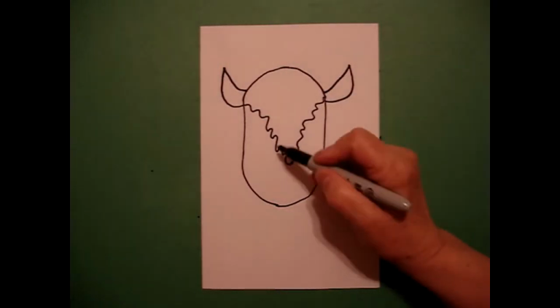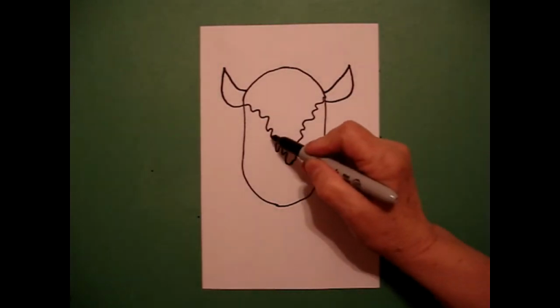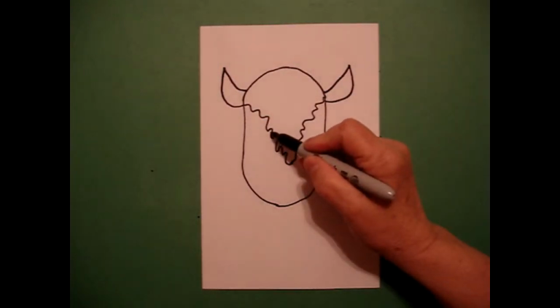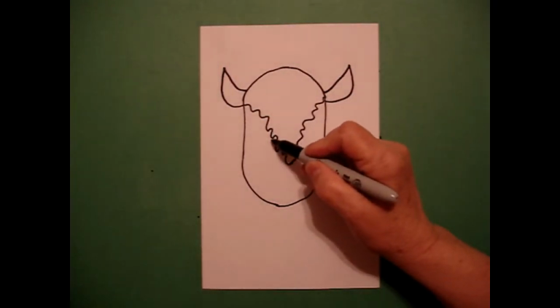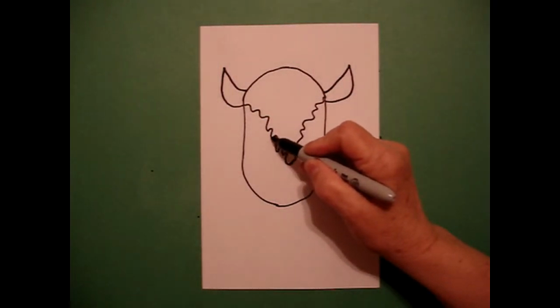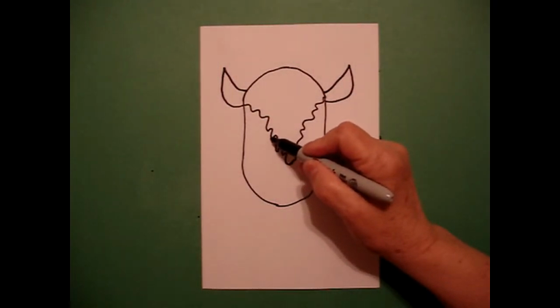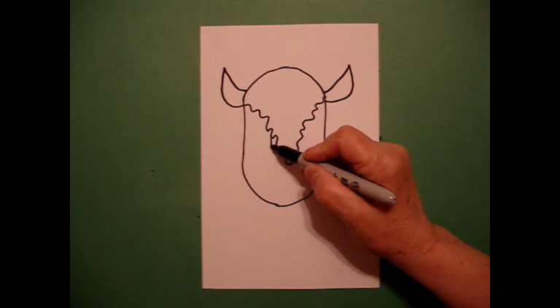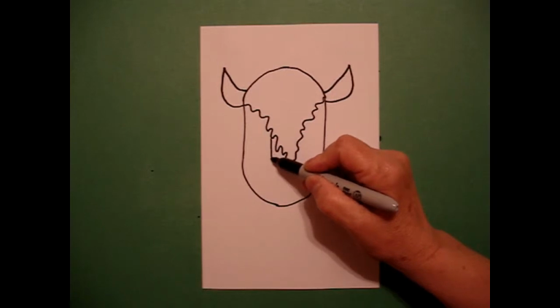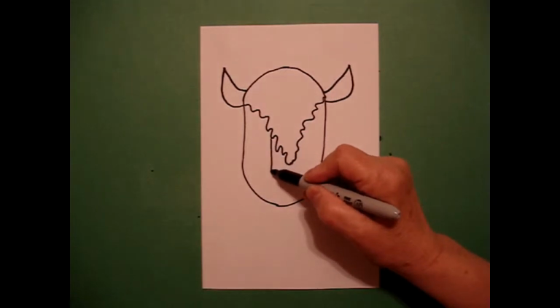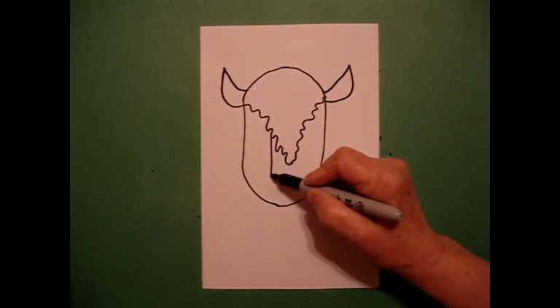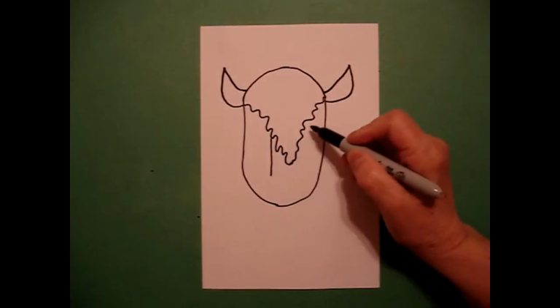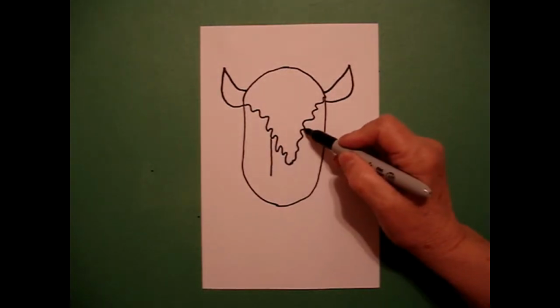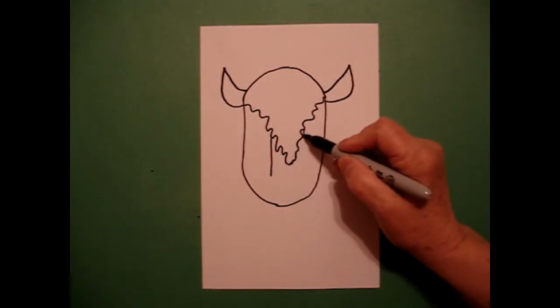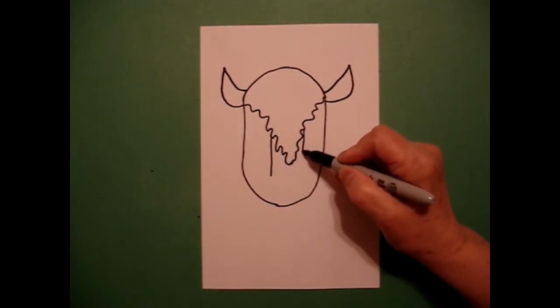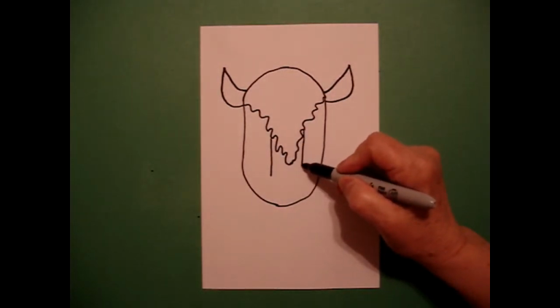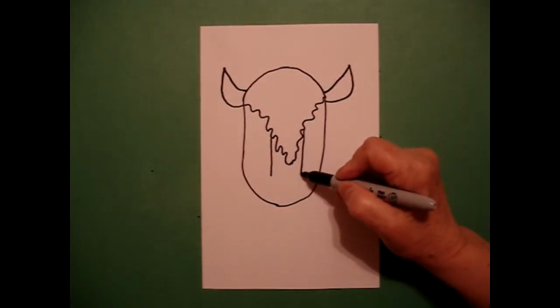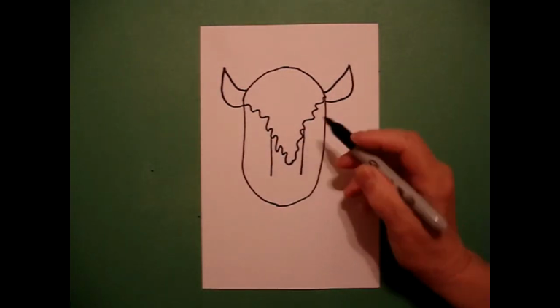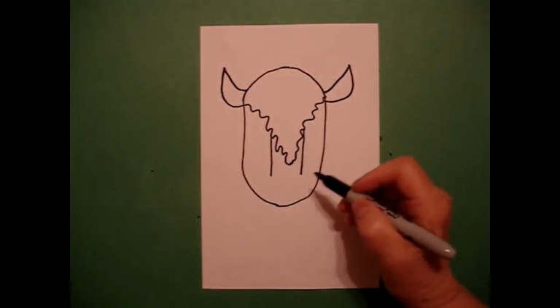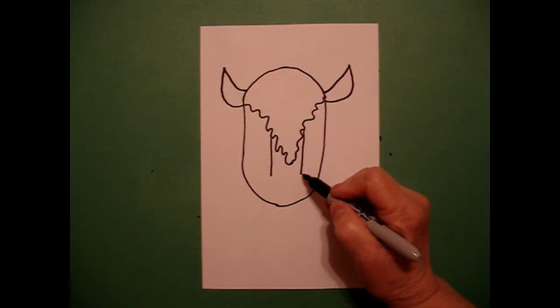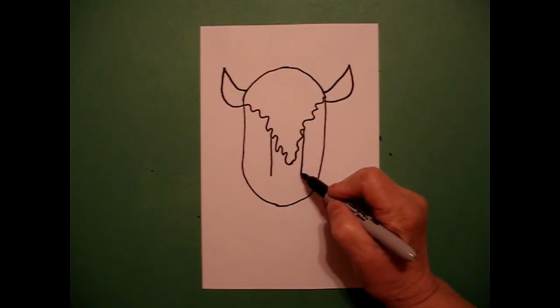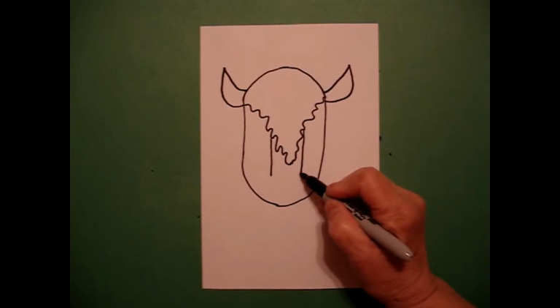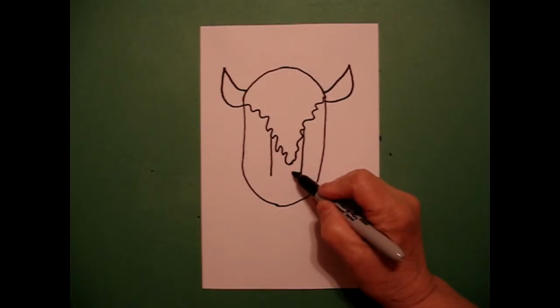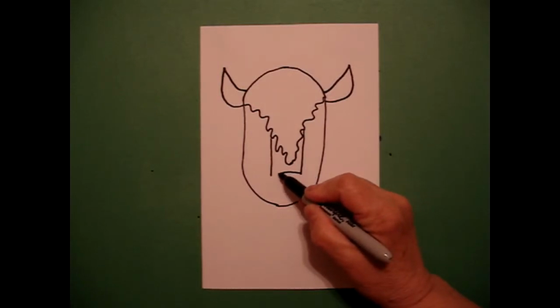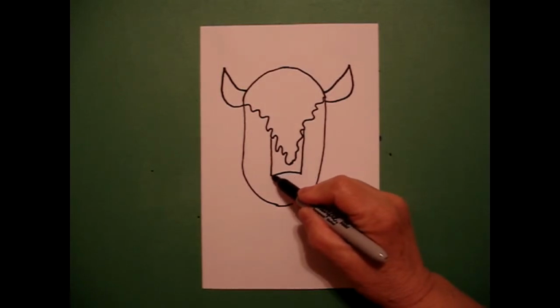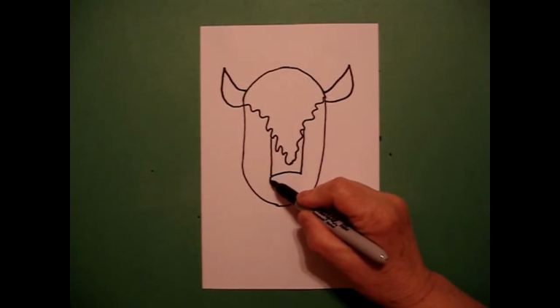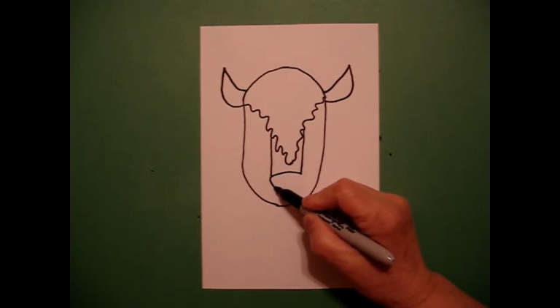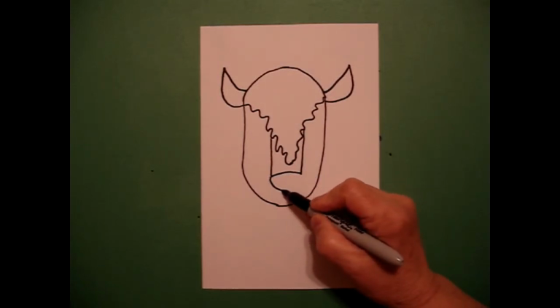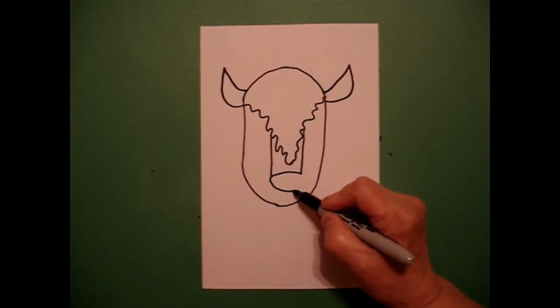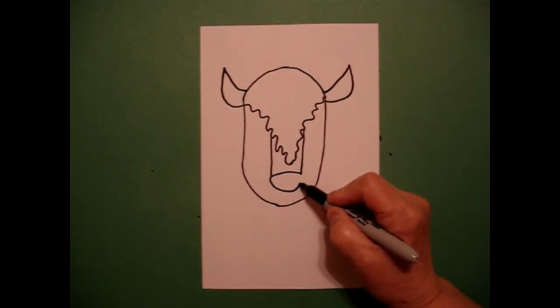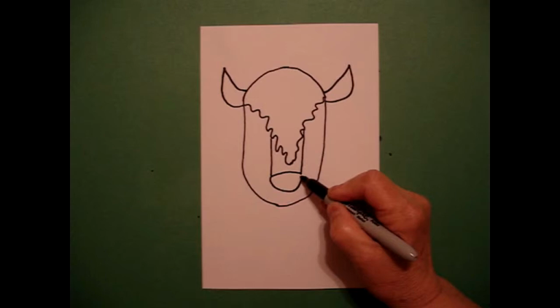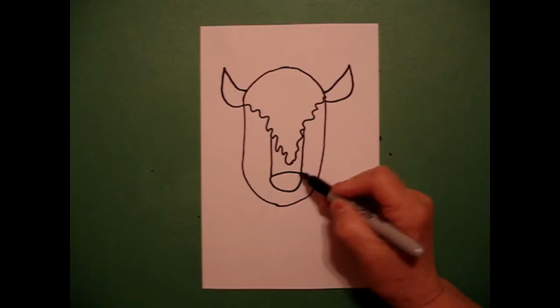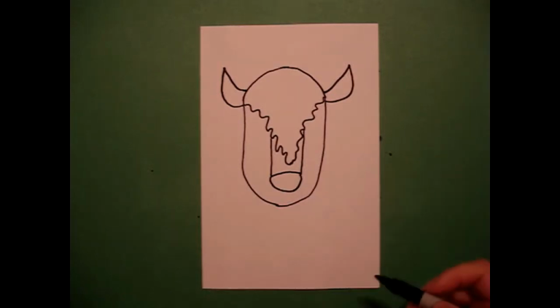Right about here in the center, I'm going to draw a straight line down on the left, straight line down on the right. At the bottom, I'm going to draw a curved line, curve line, curve line, connect.